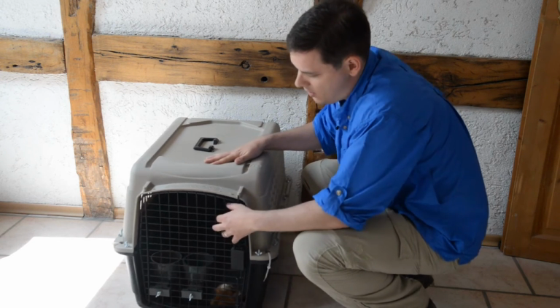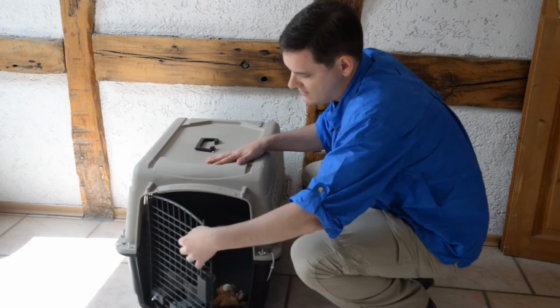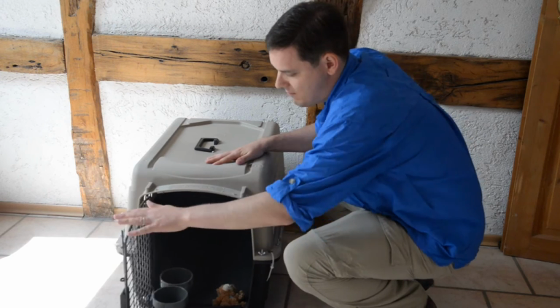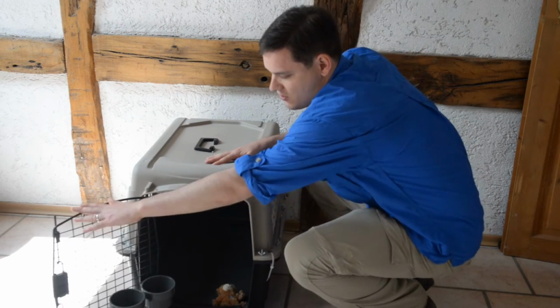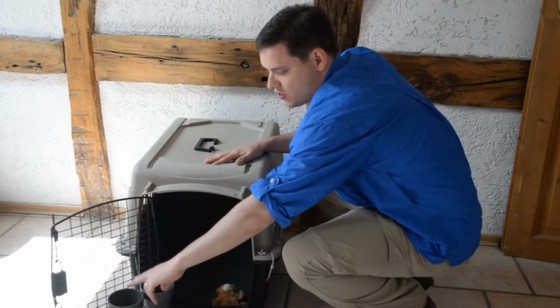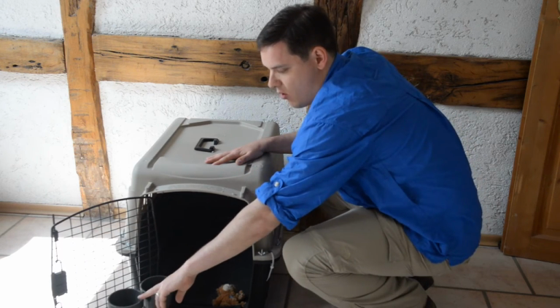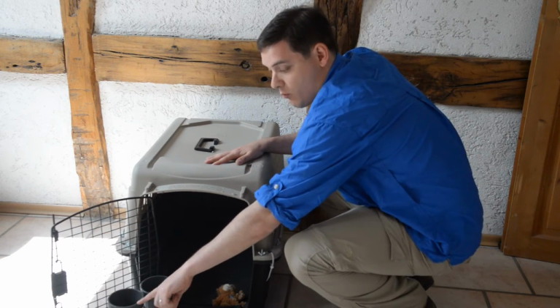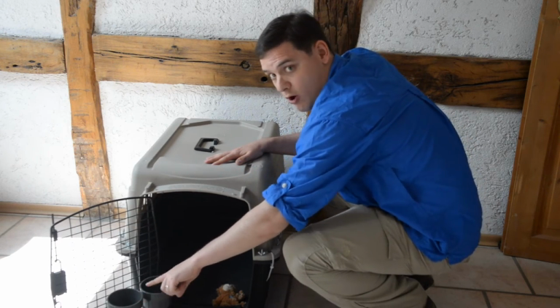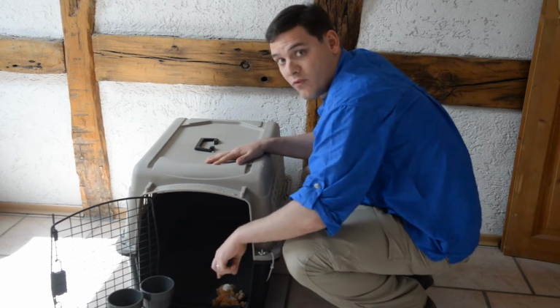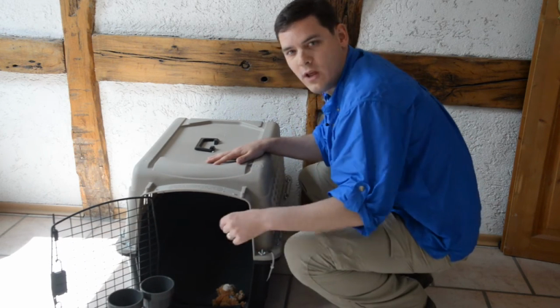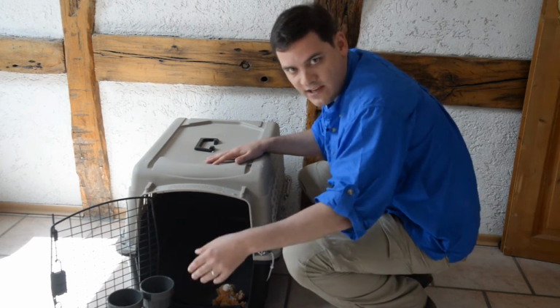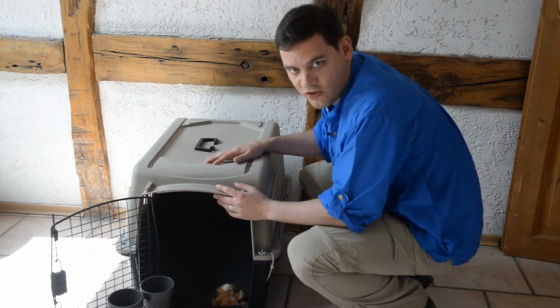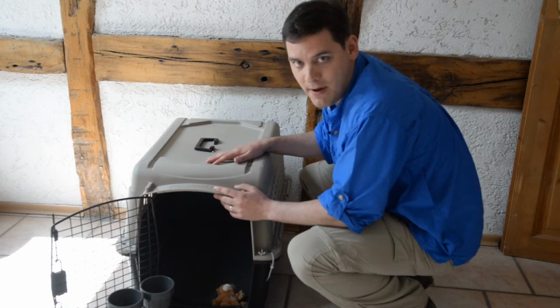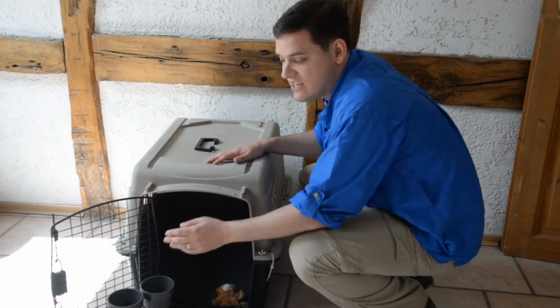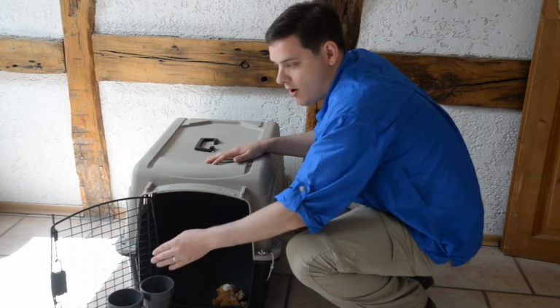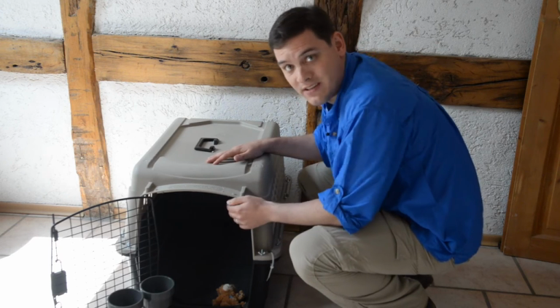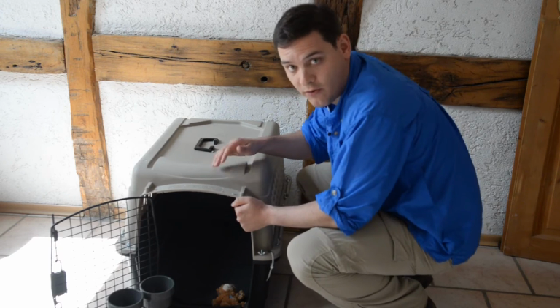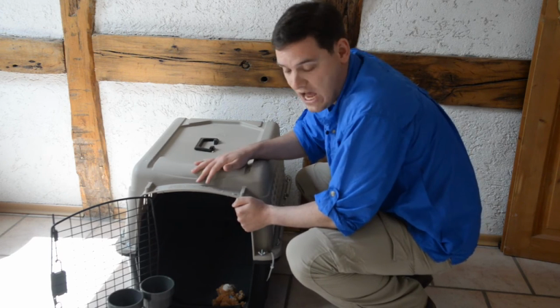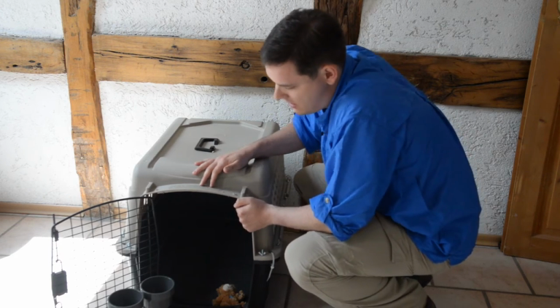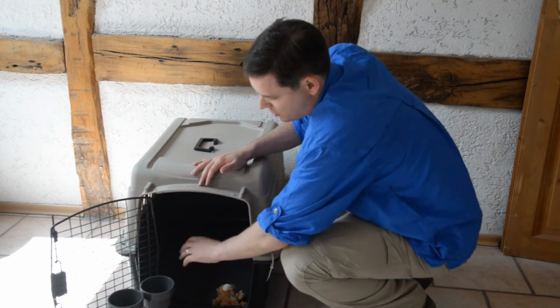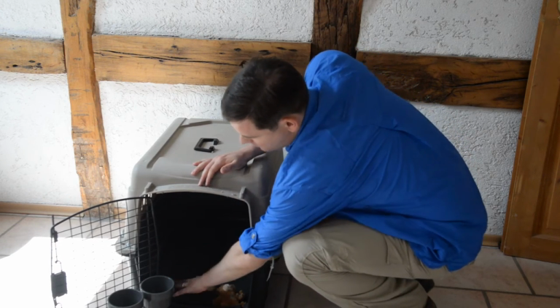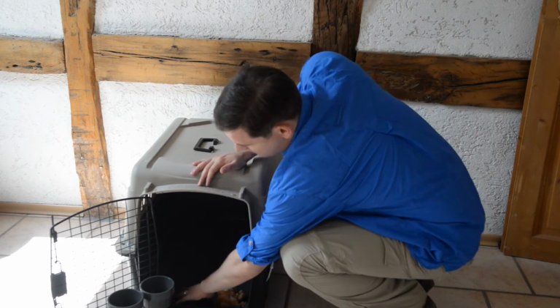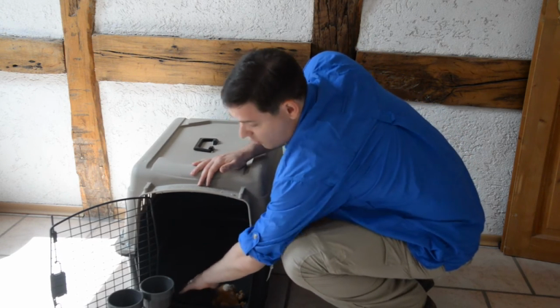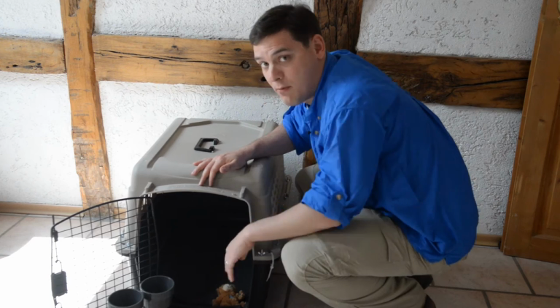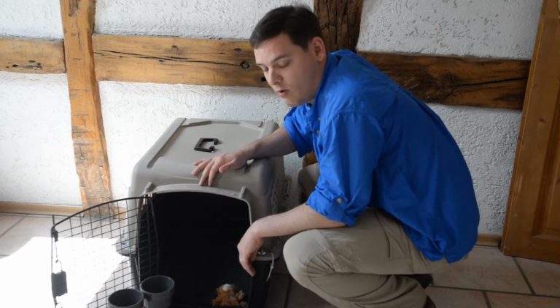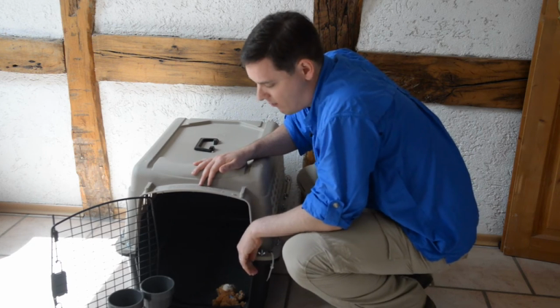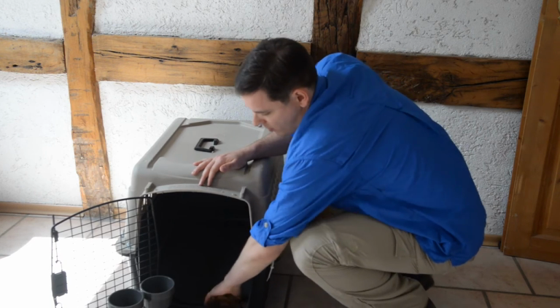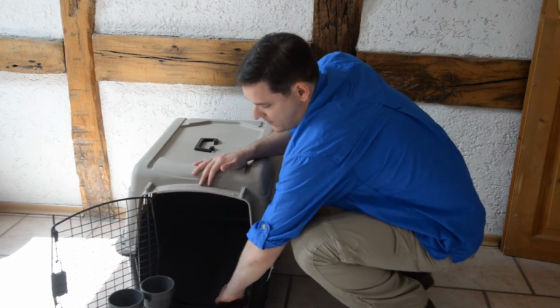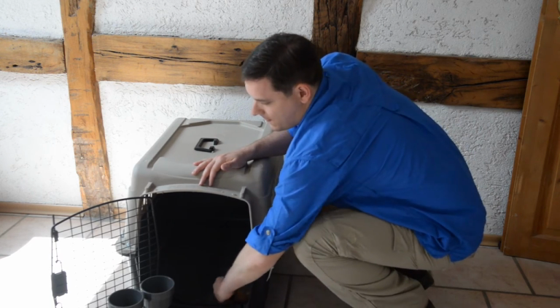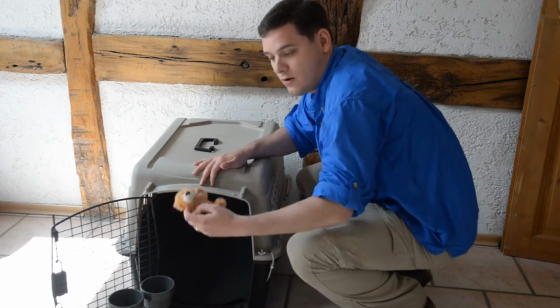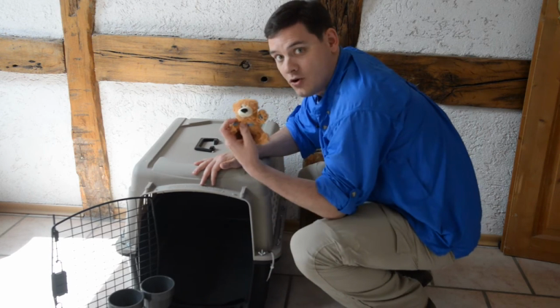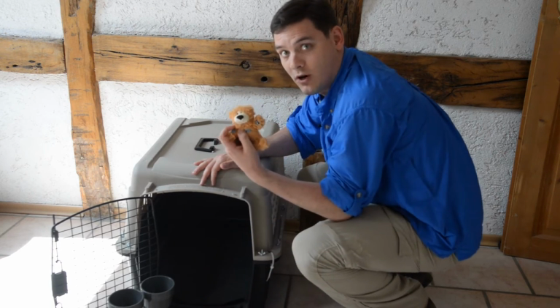On the inside, make sure that you secure two bowls — one with water and one with food. Ice is also recommended instead of water because it melts over time. Make sure you put absorbent material on the bottom of the kennel, and remember, no toys are allowed.